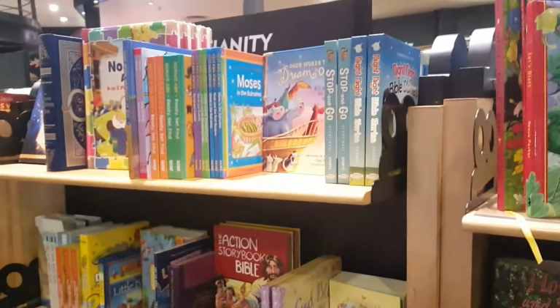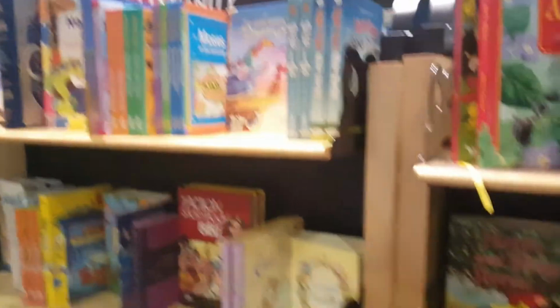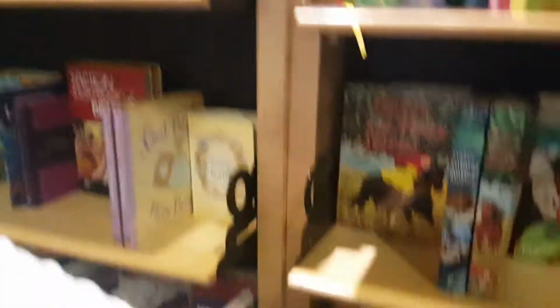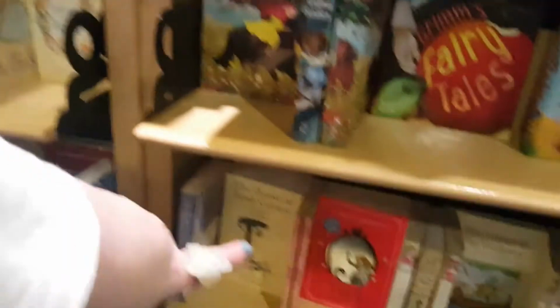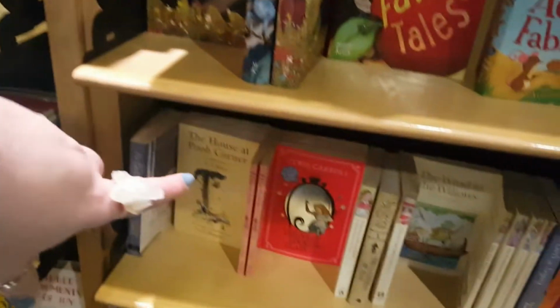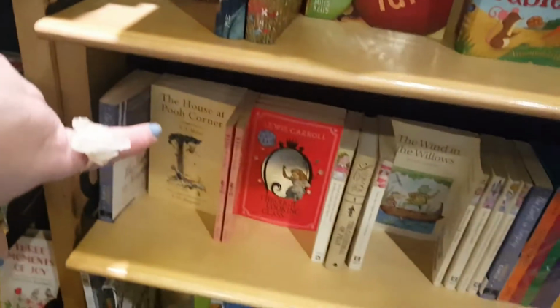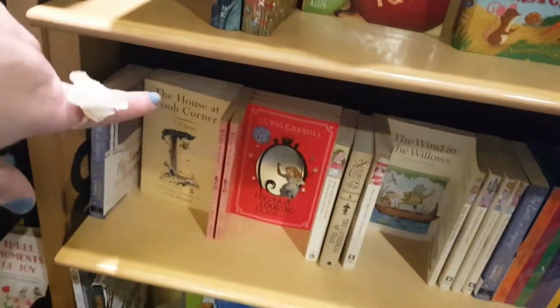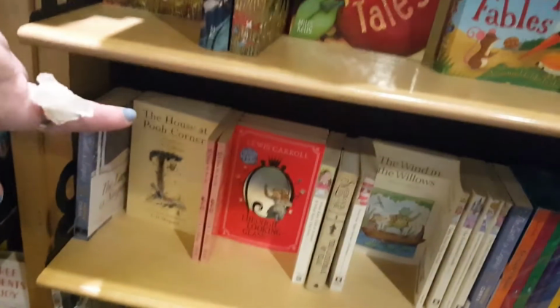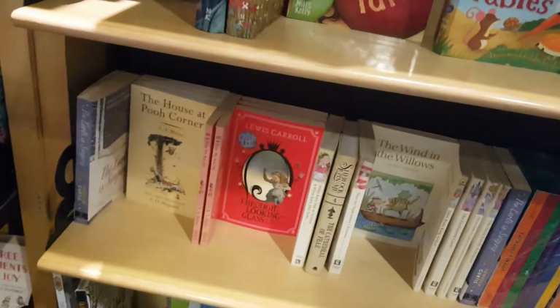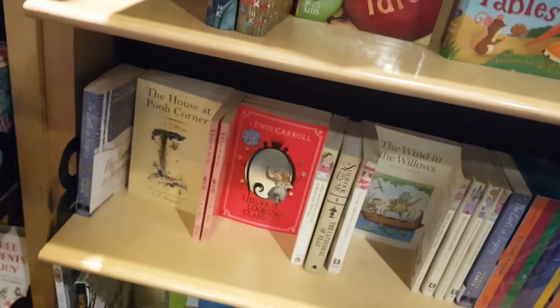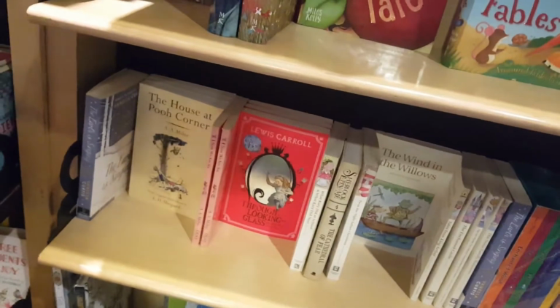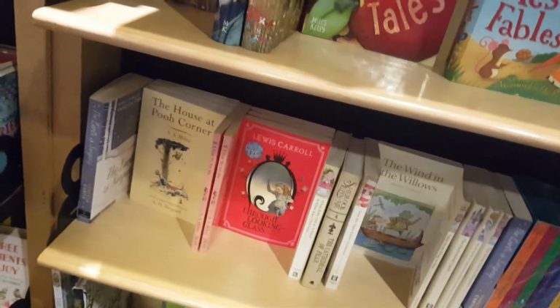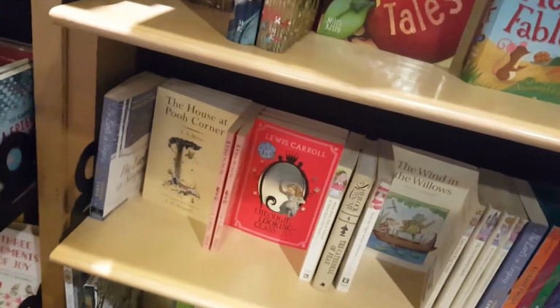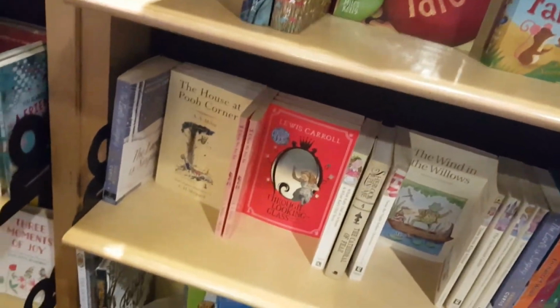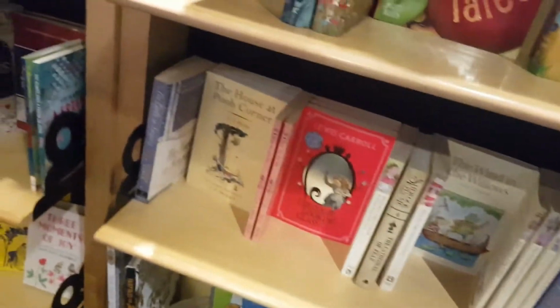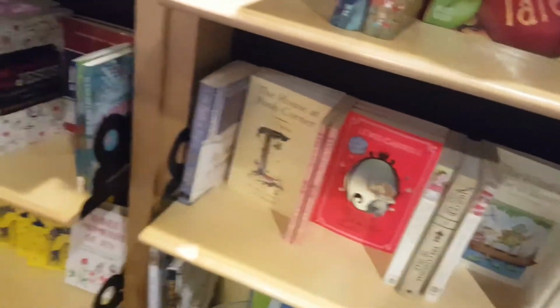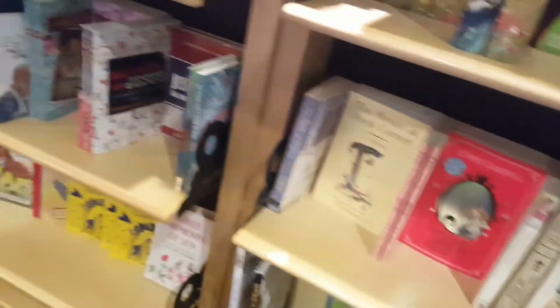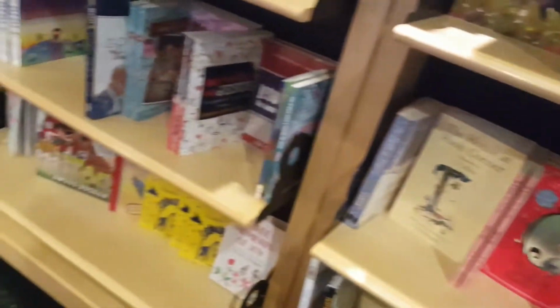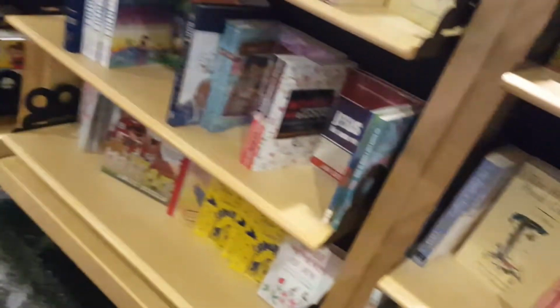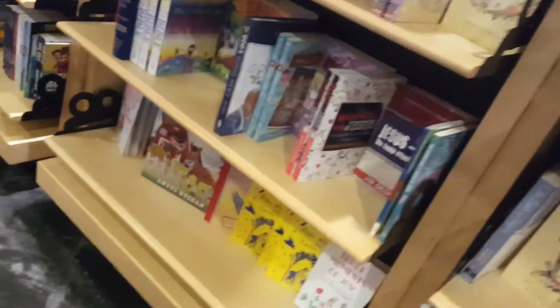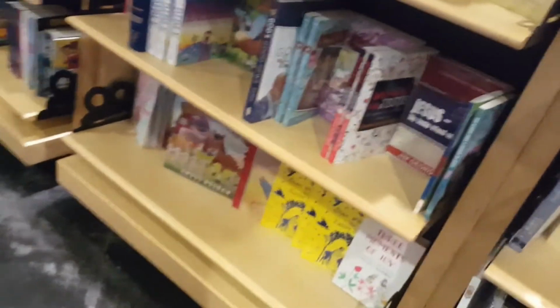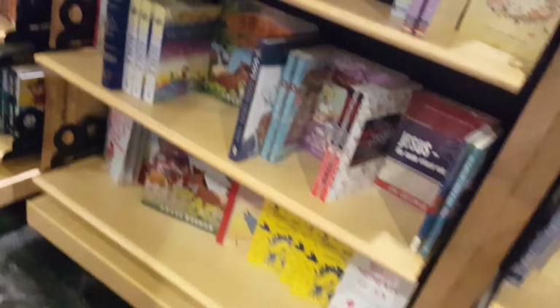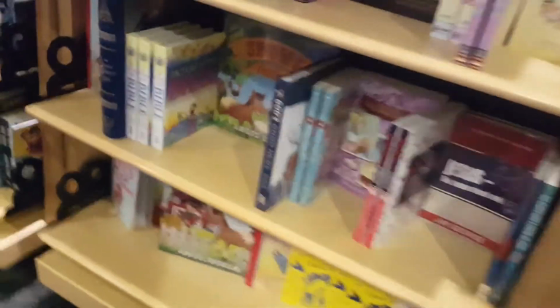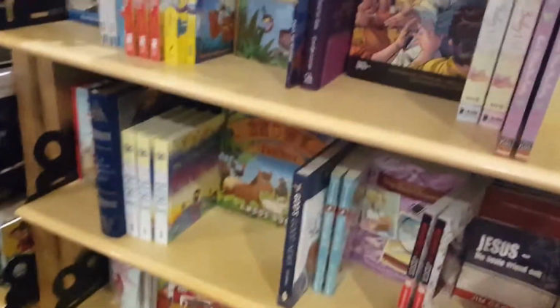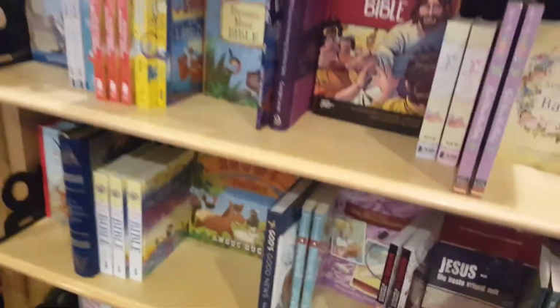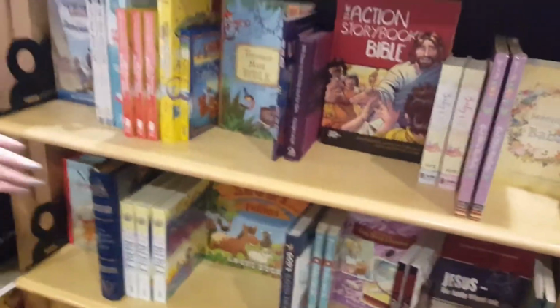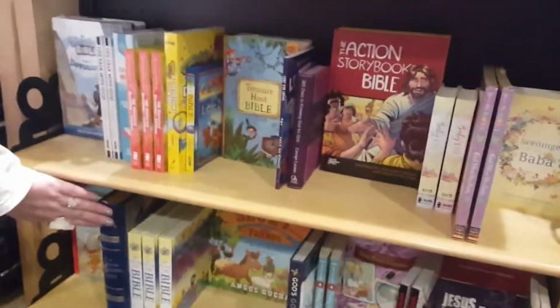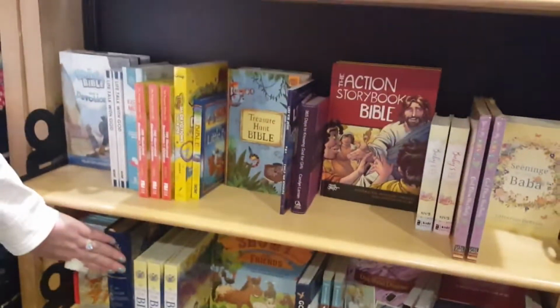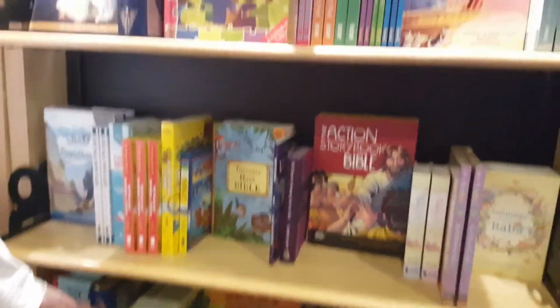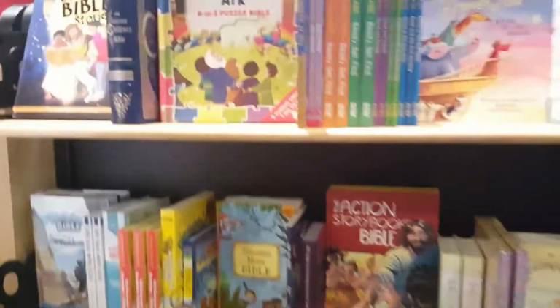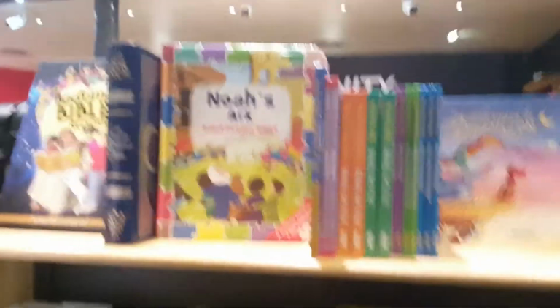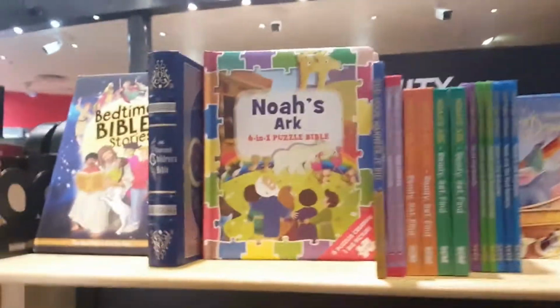Check Alice Through the Looking Glass. It's a pity I didn't enjoy reading when I was this age to read these books.